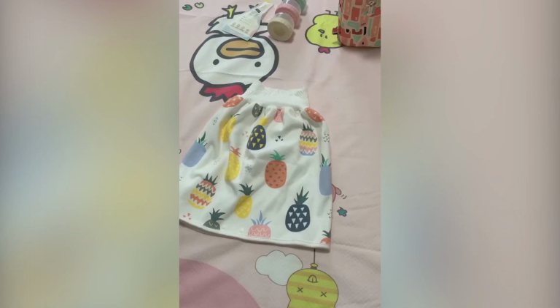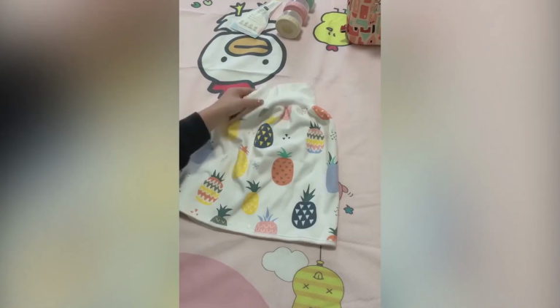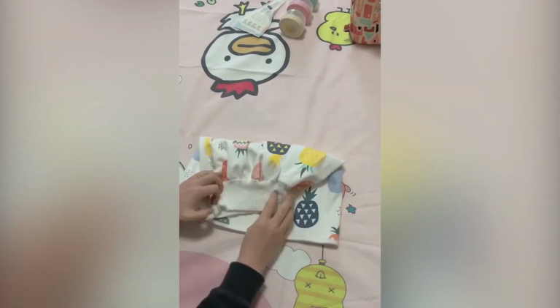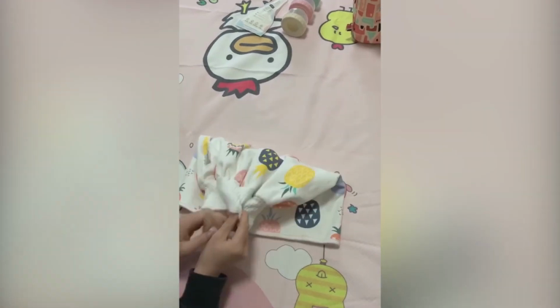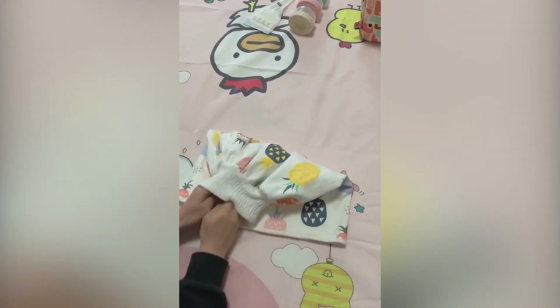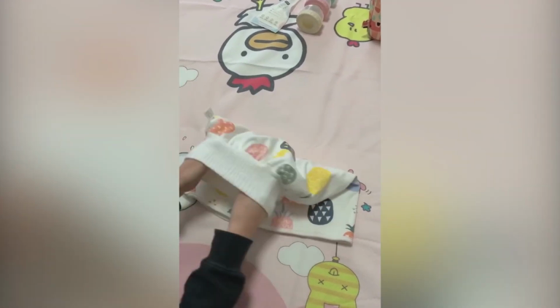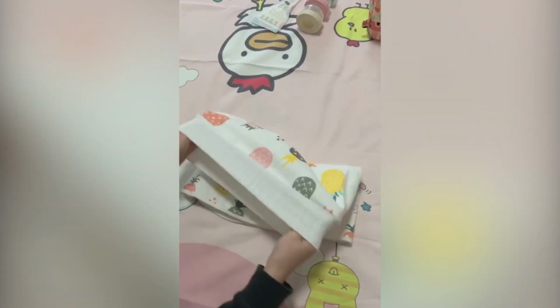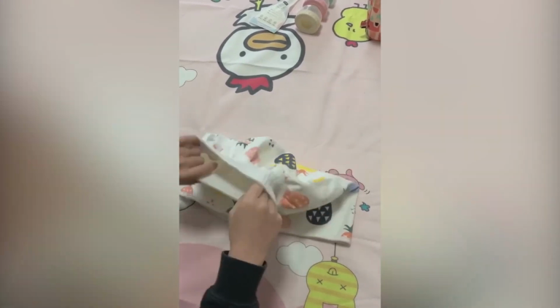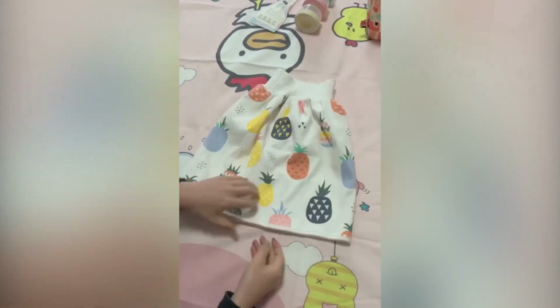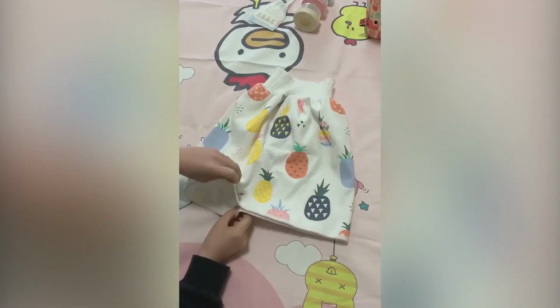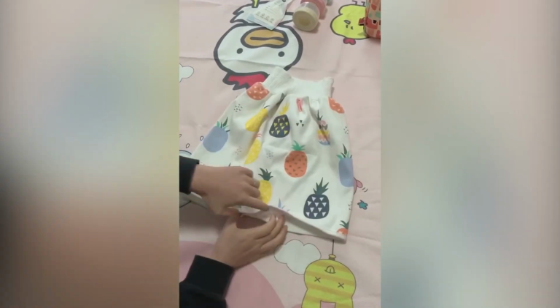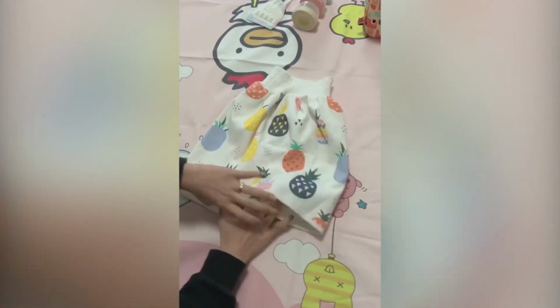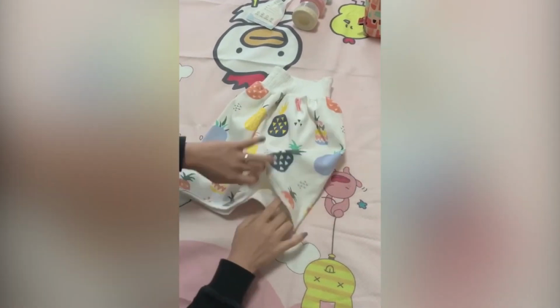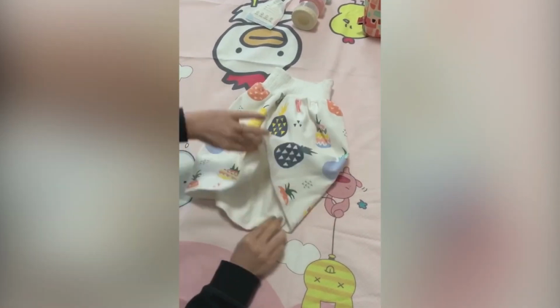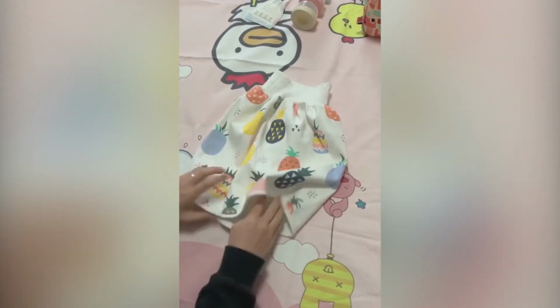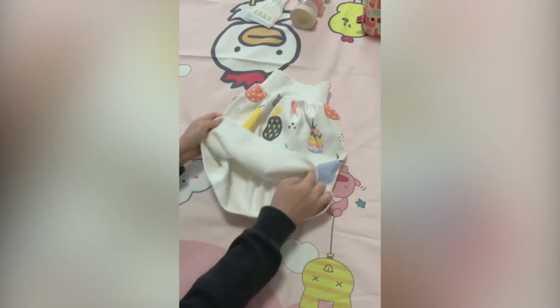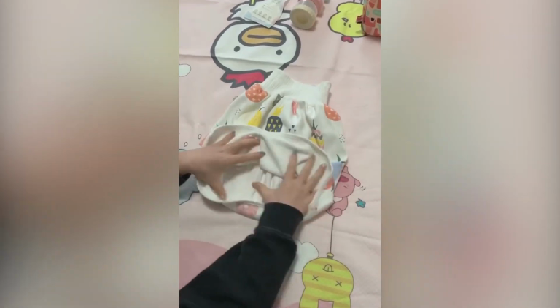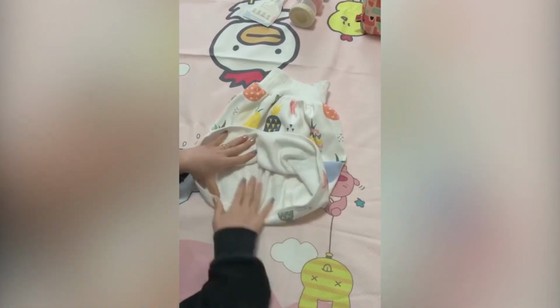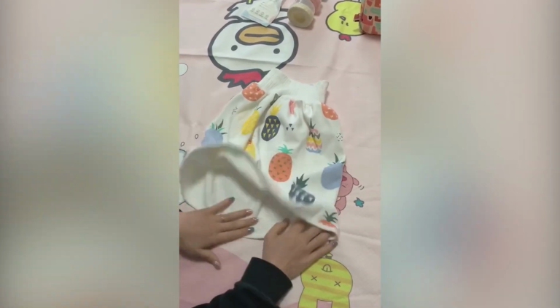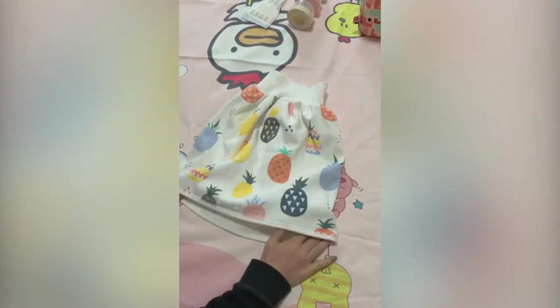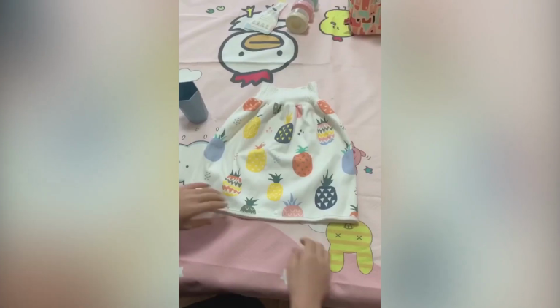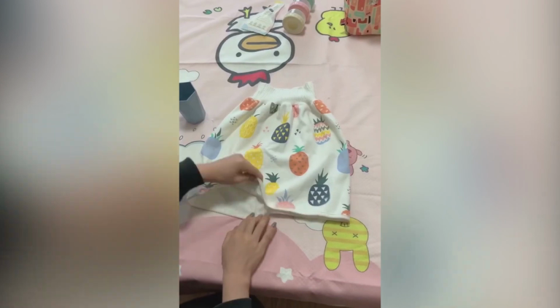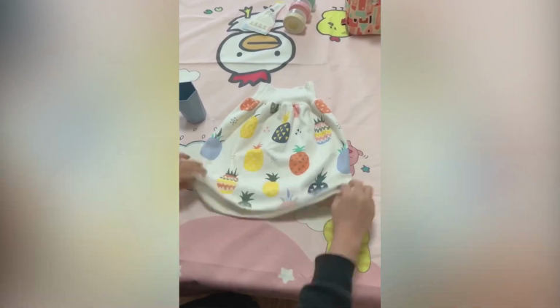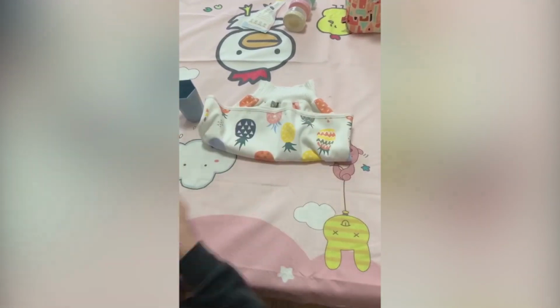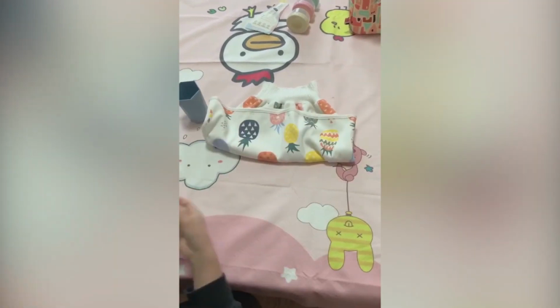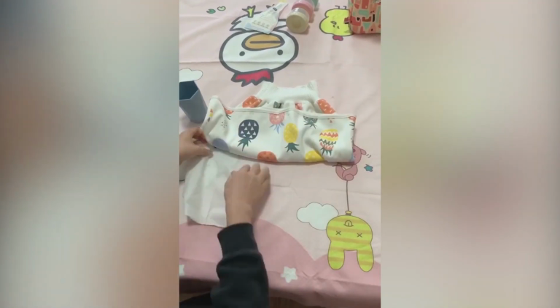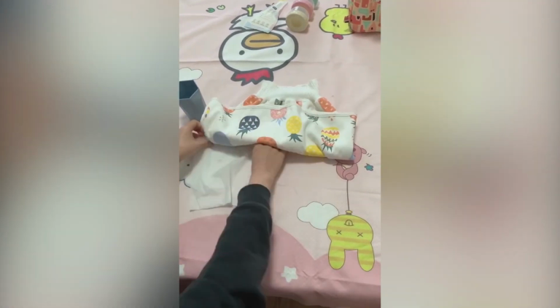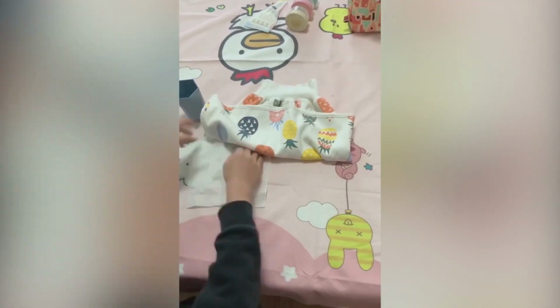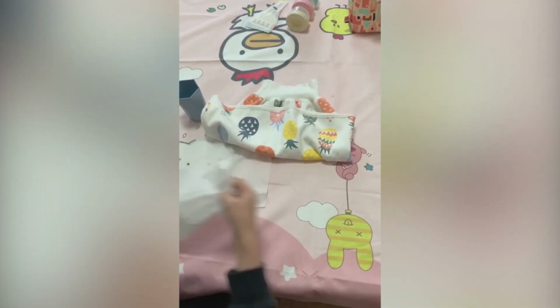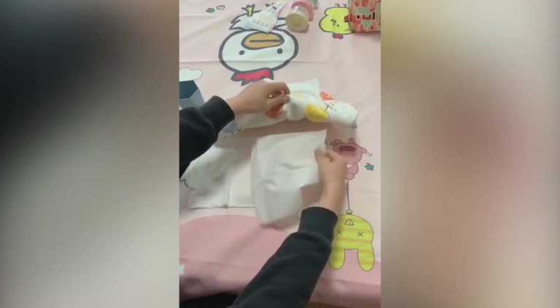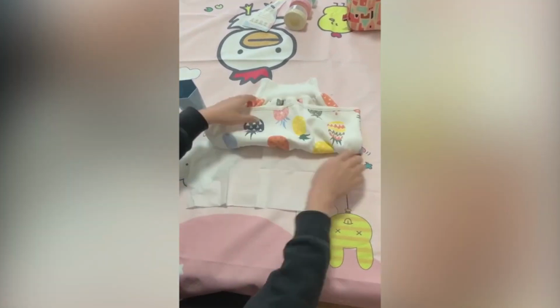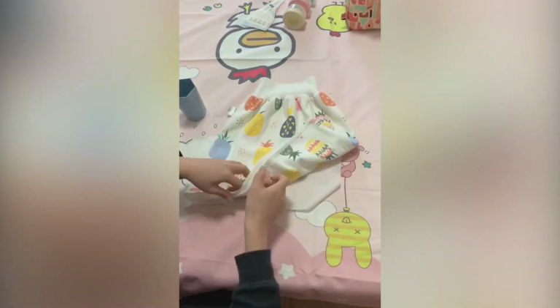Are you looking for a convenient and high-quality changing pad? Then this comfy children's diaper skirt is everything you have been looking for.